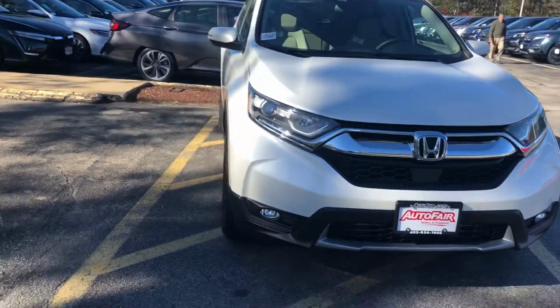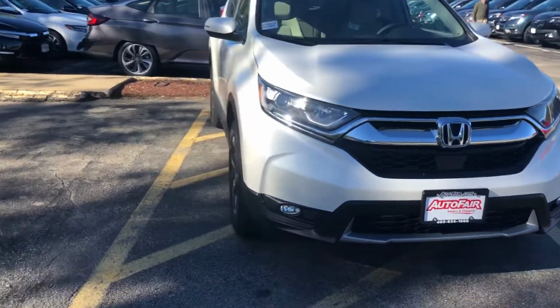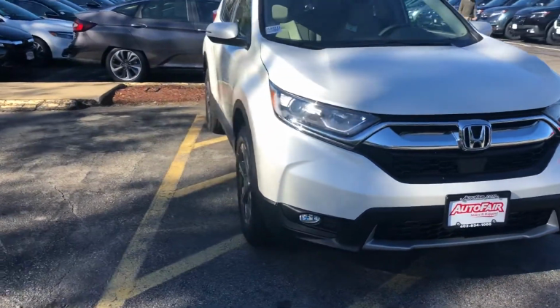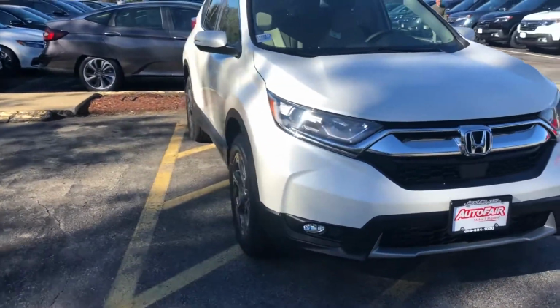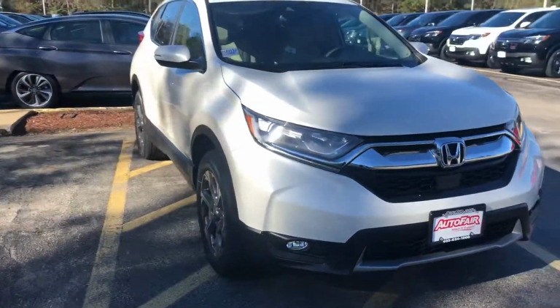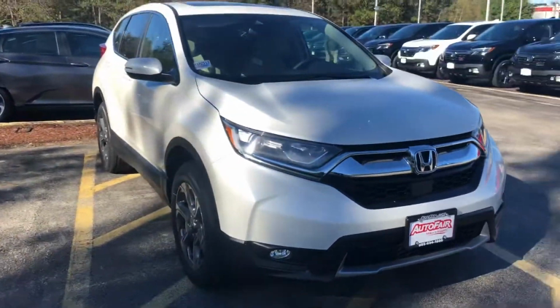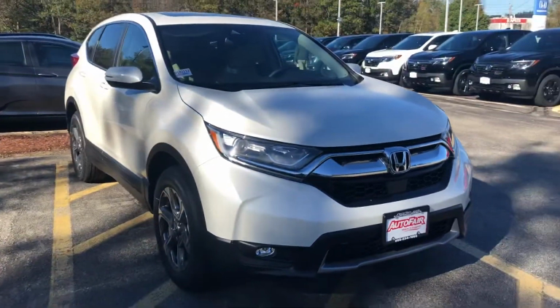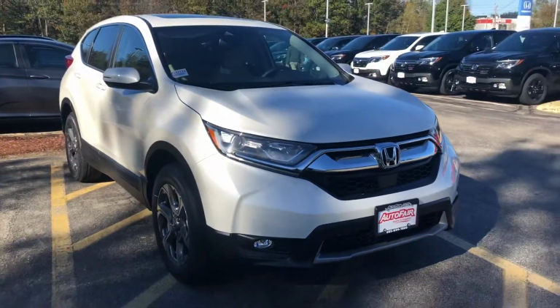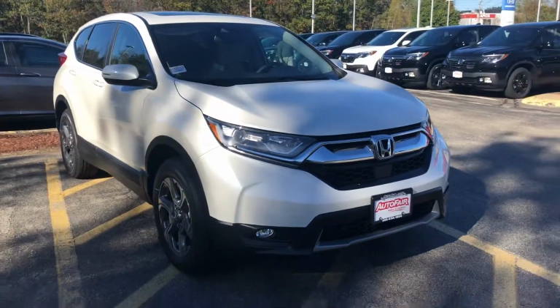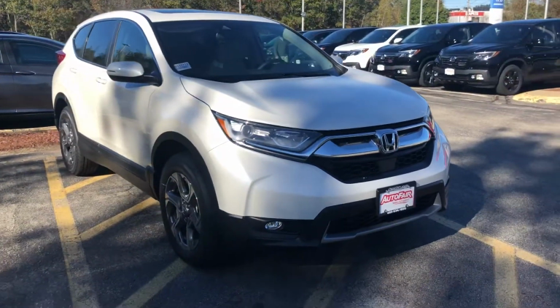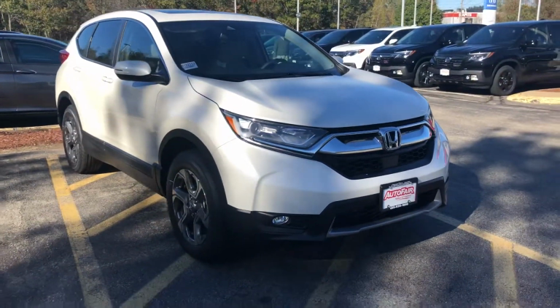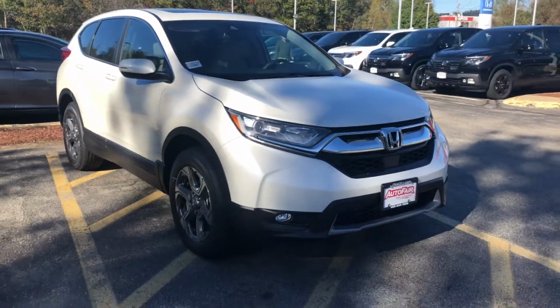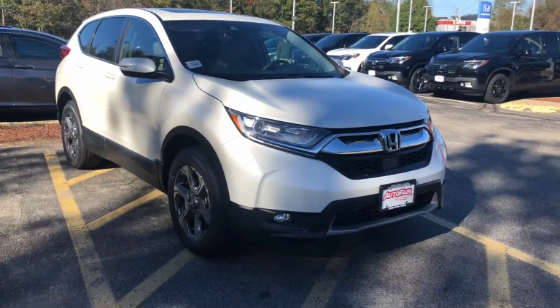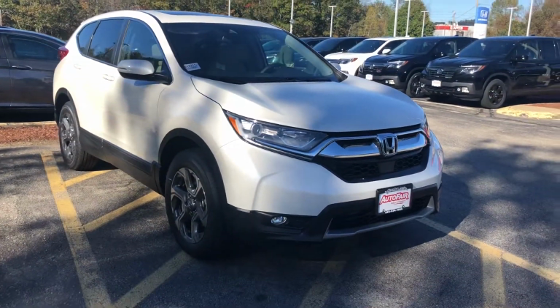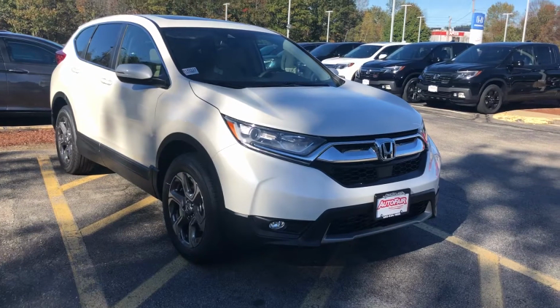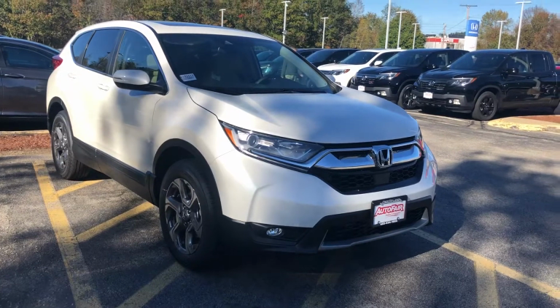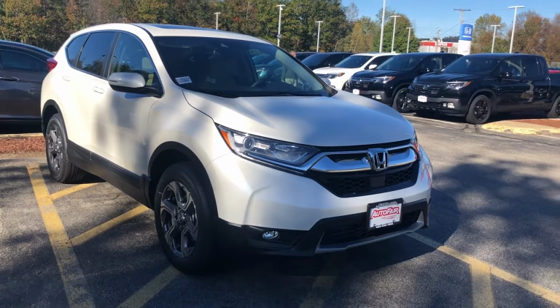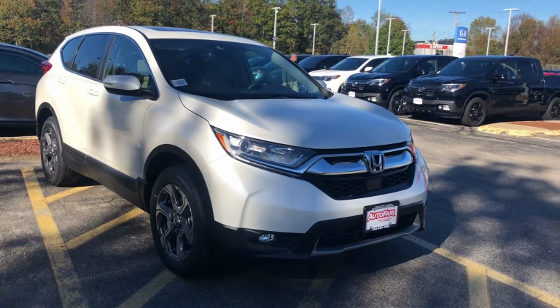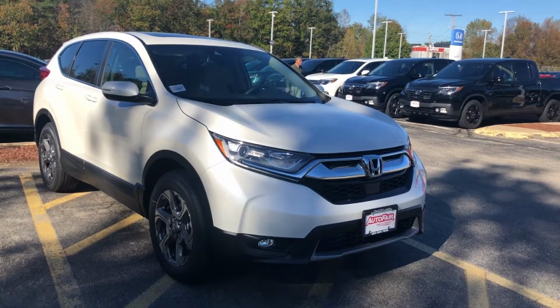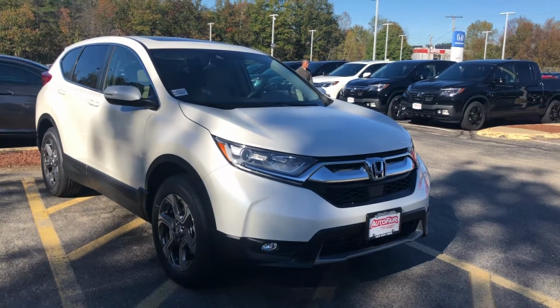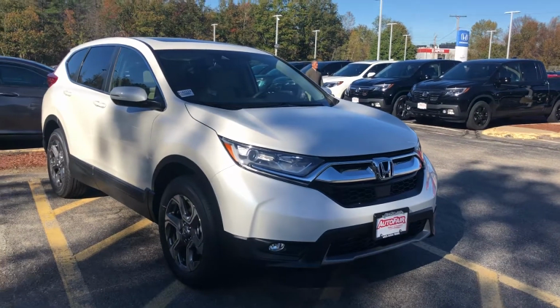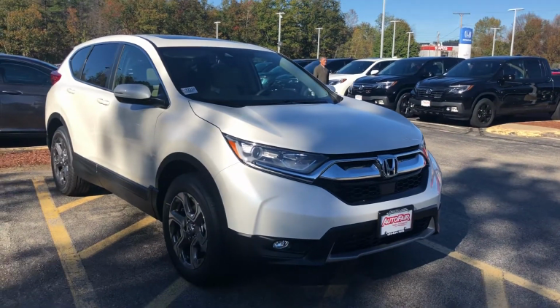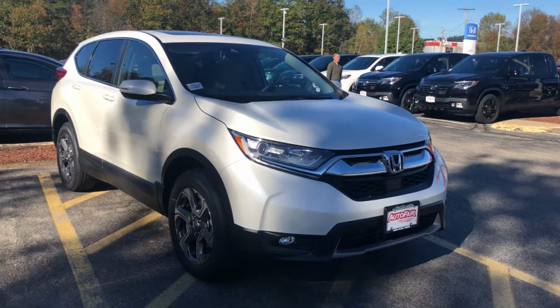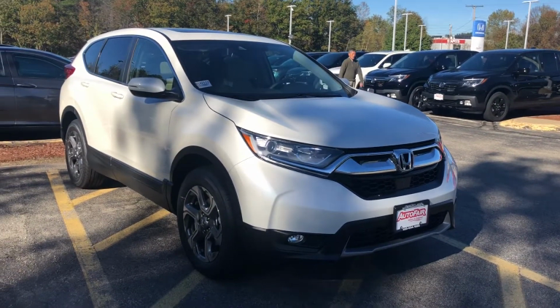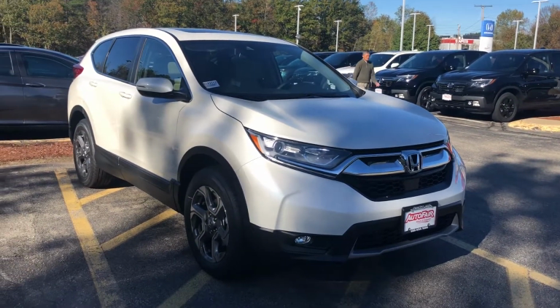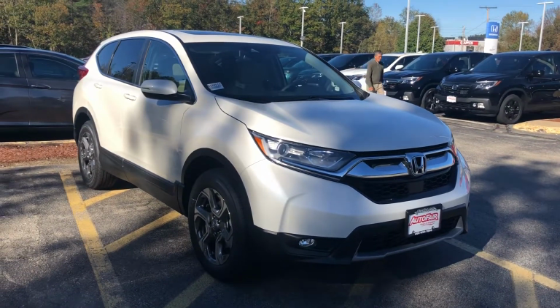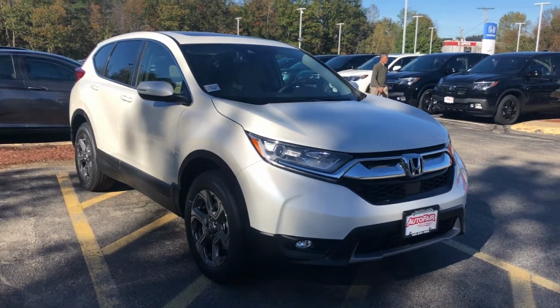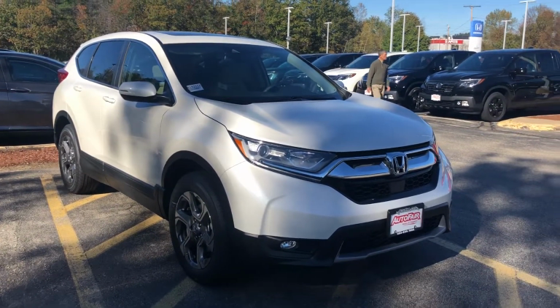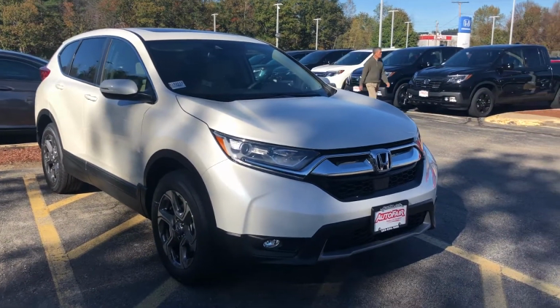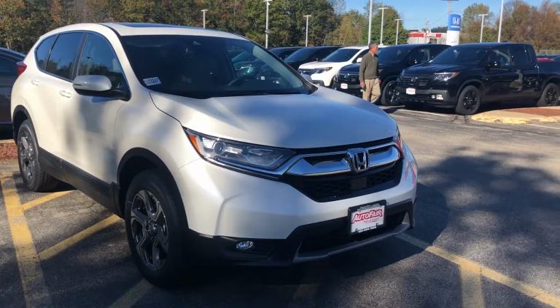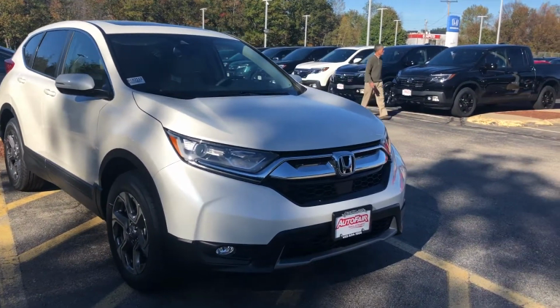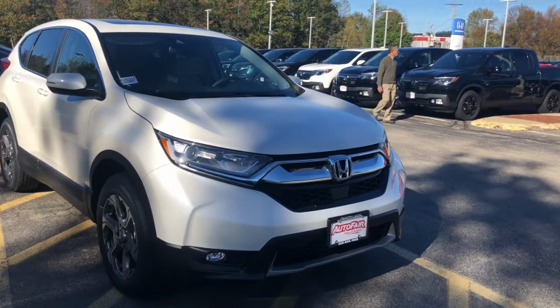It looks like we sent you a video on the Touring, and it sounded like the CR-V EXL would make a little bit more sense.